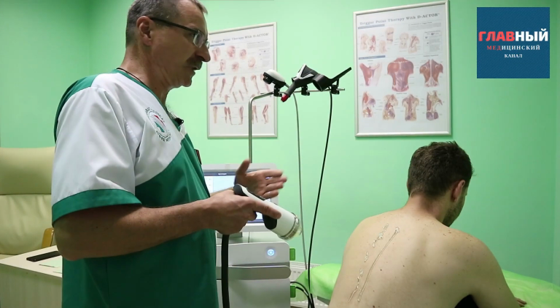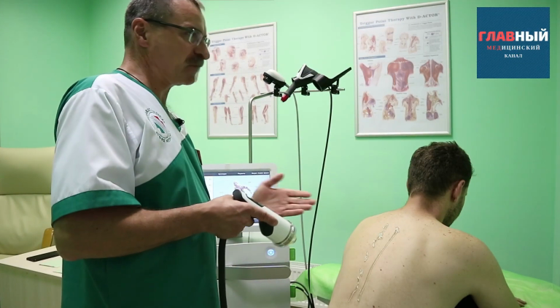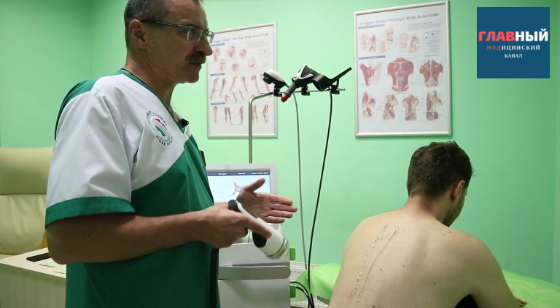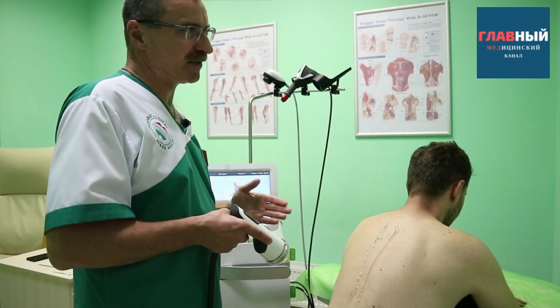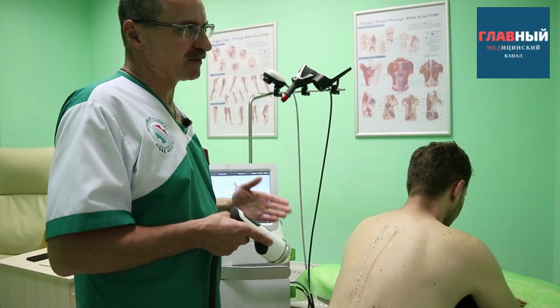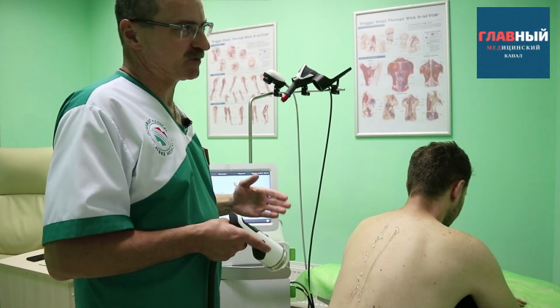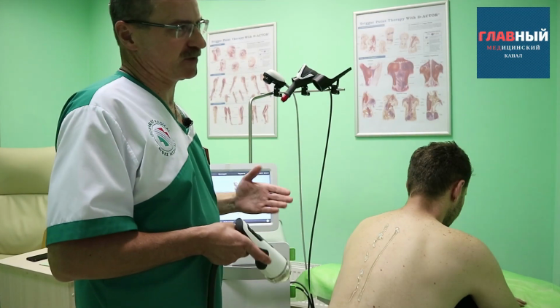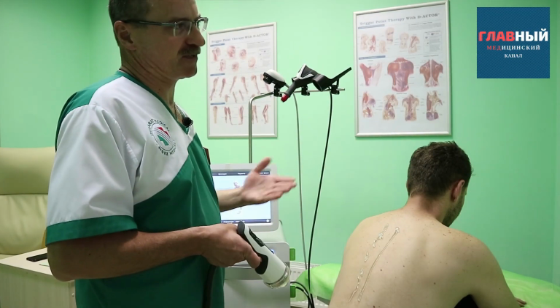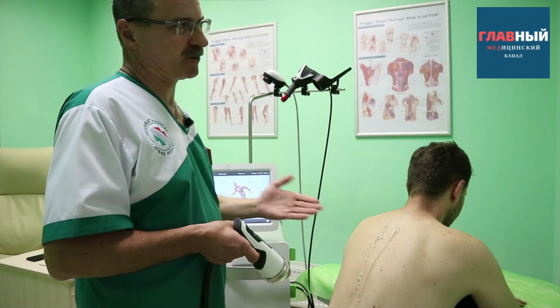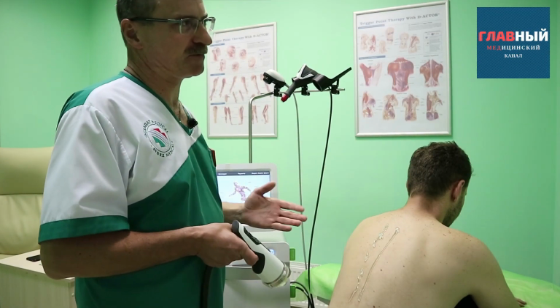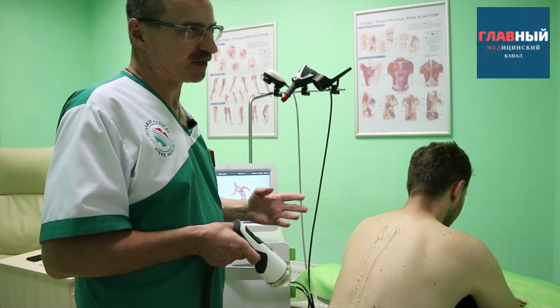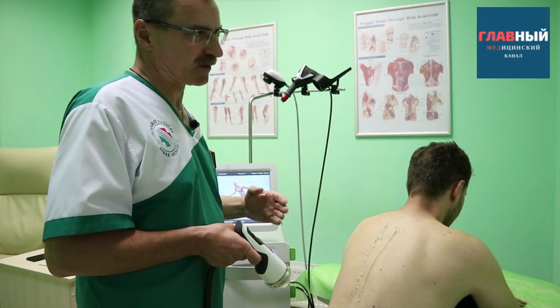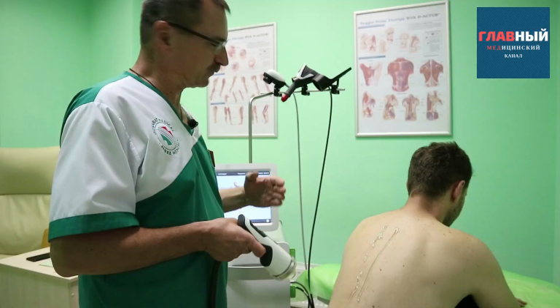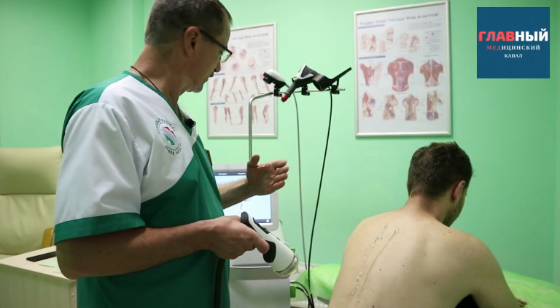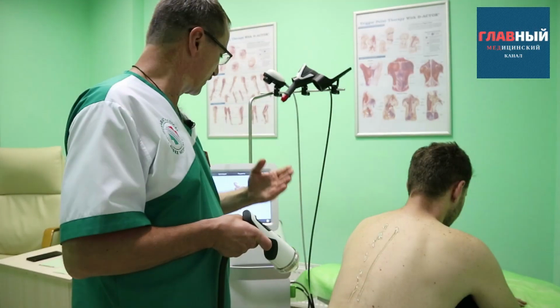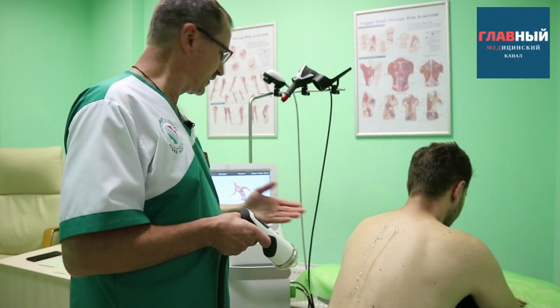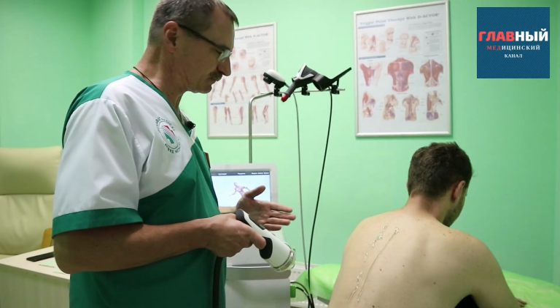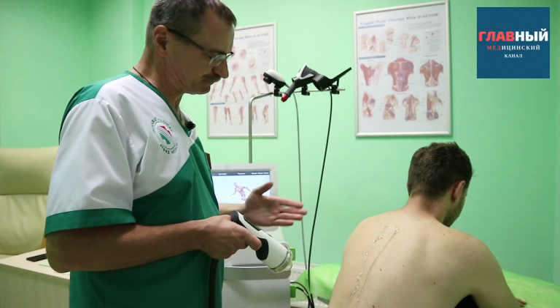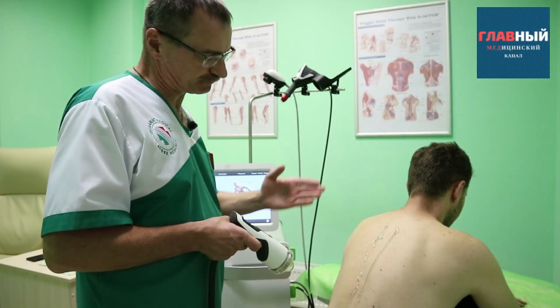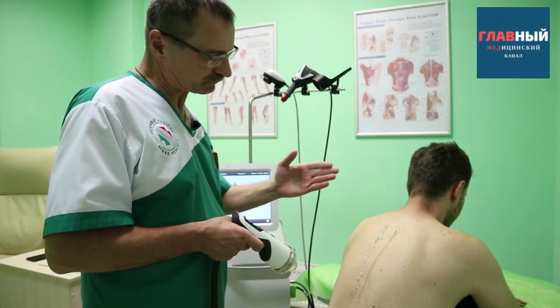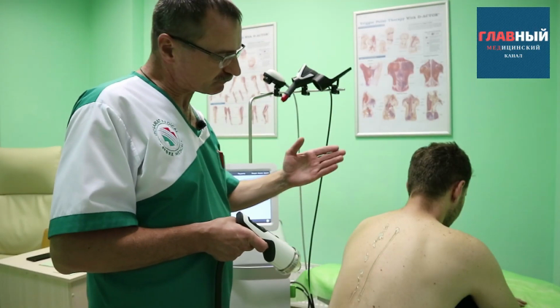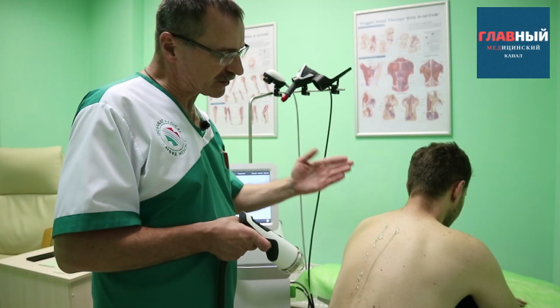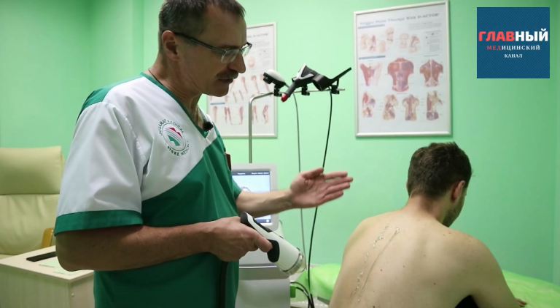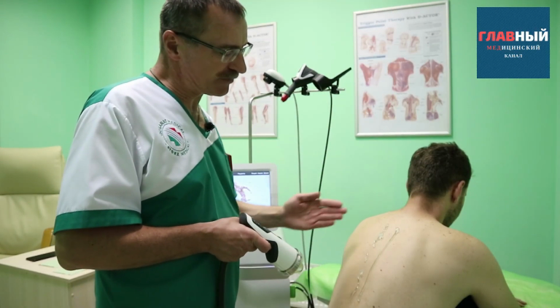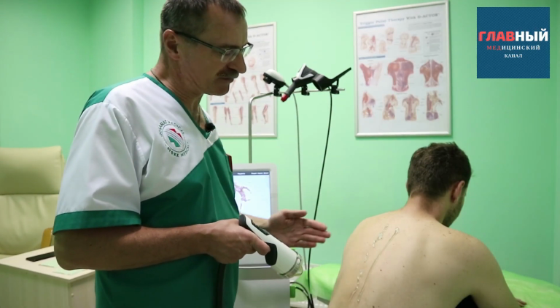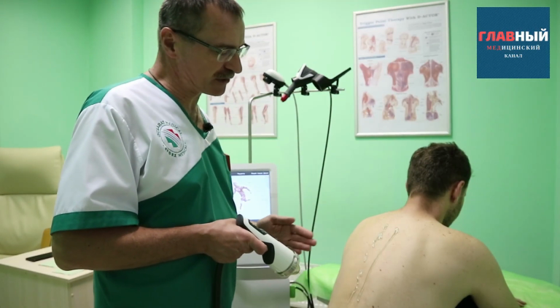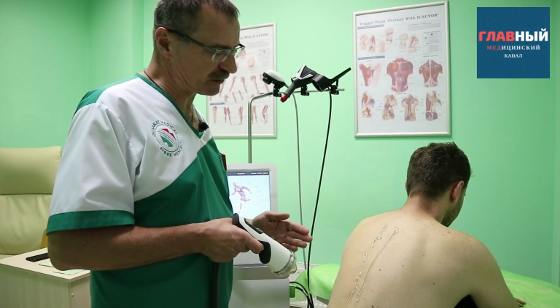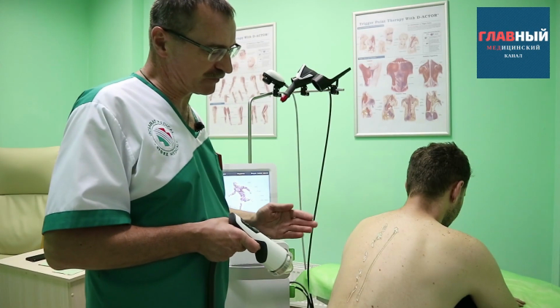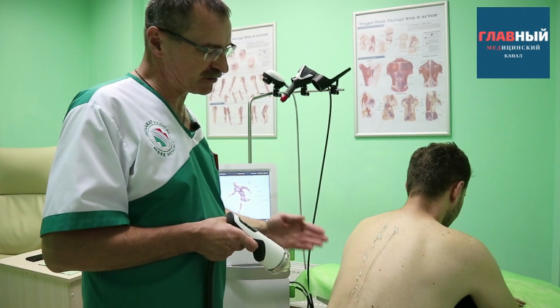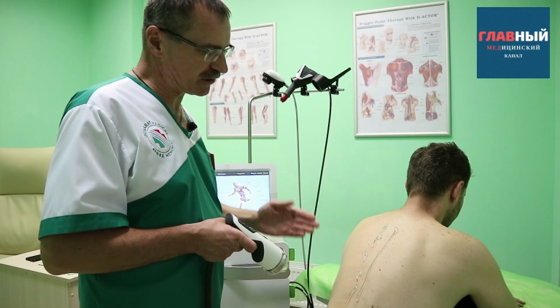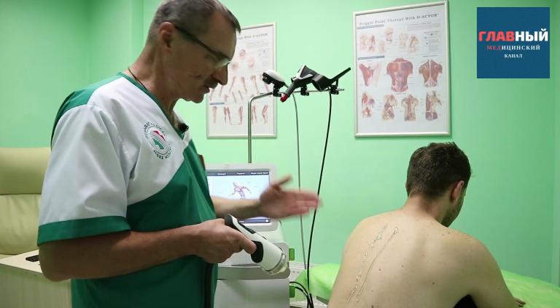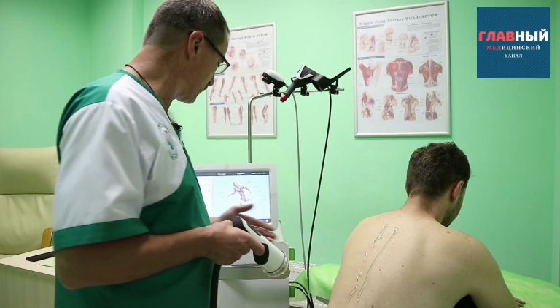For this, we work together with the patient. He tells us where the pain point is more pronounced, and we will focus on that spot.